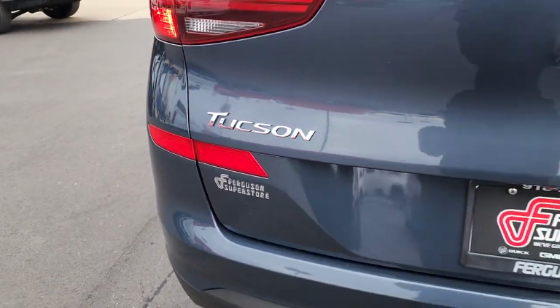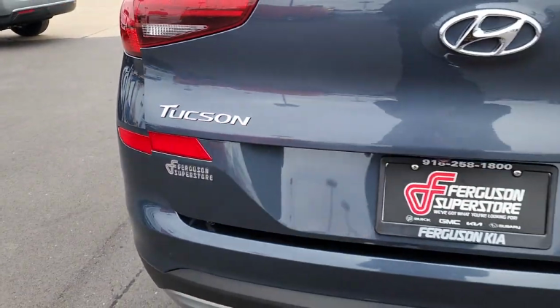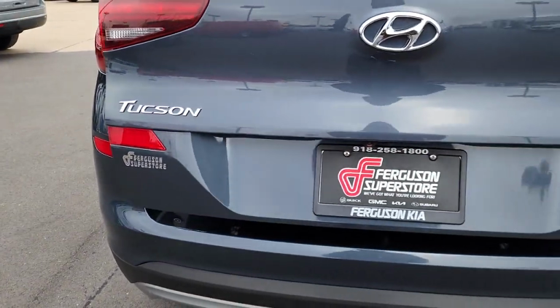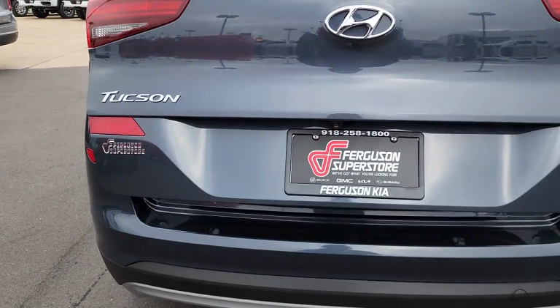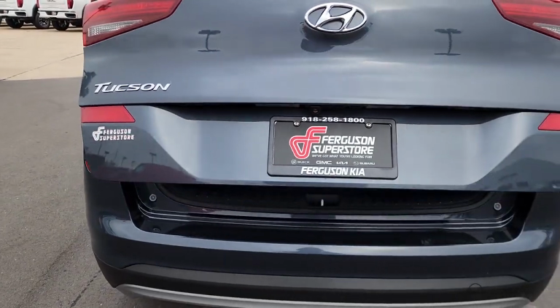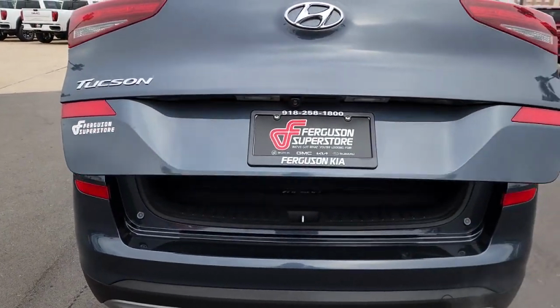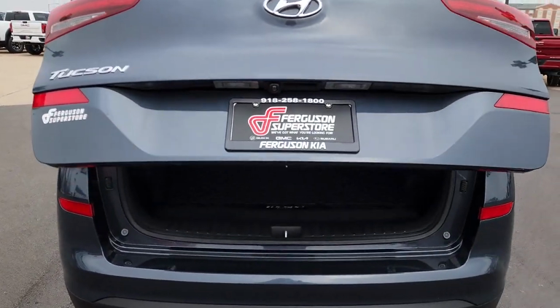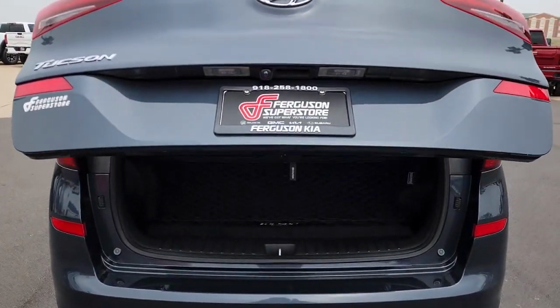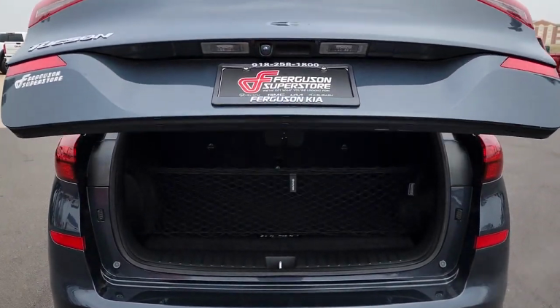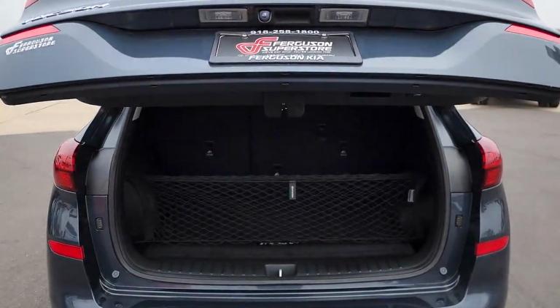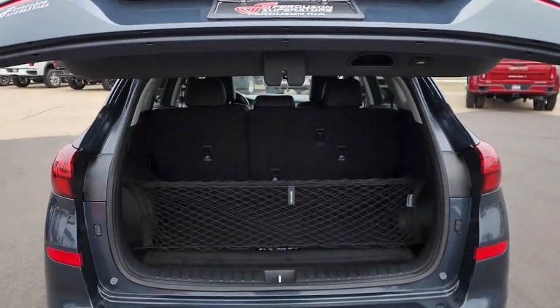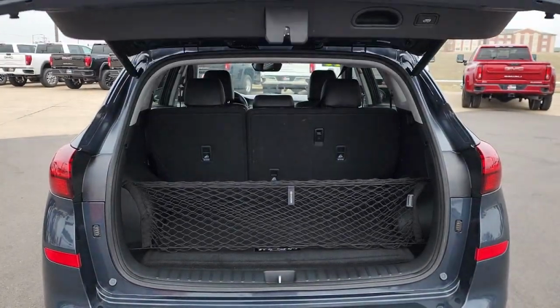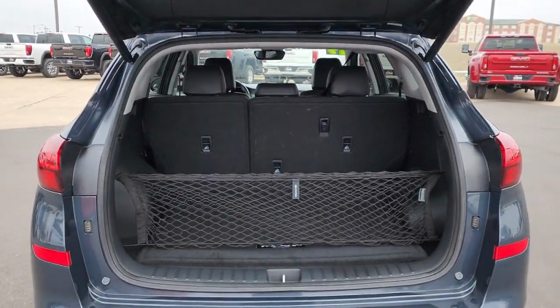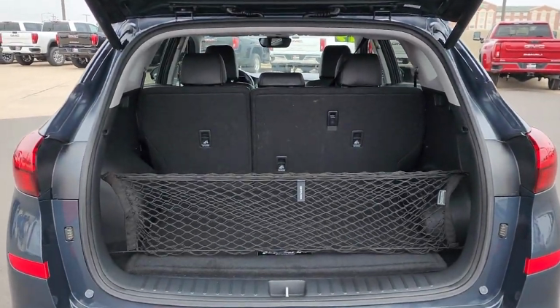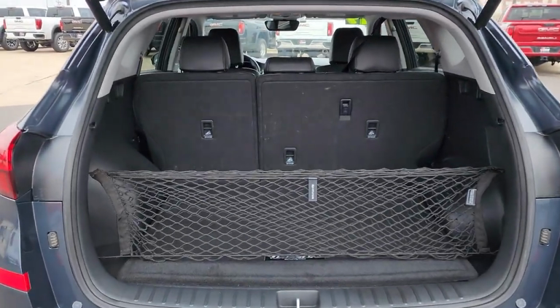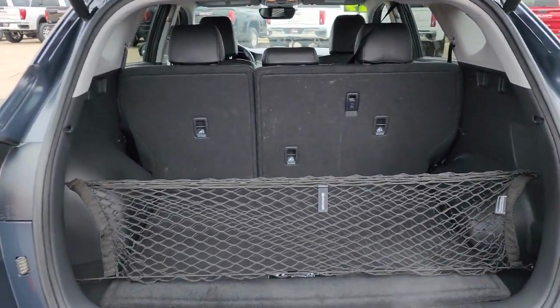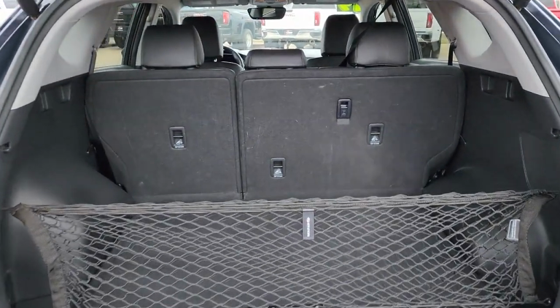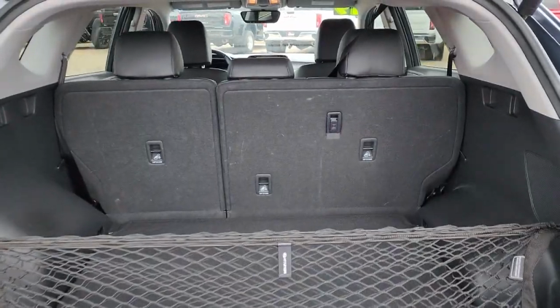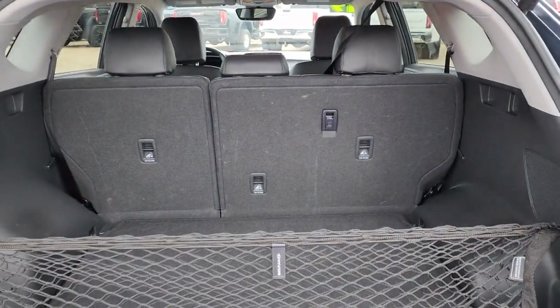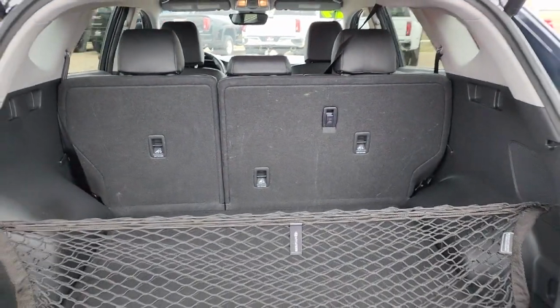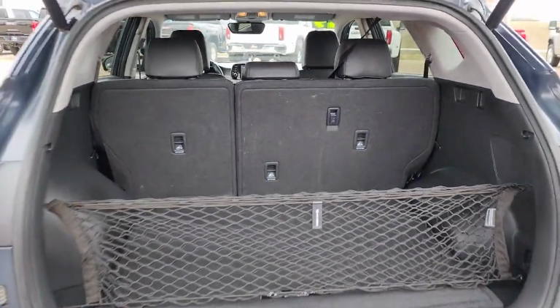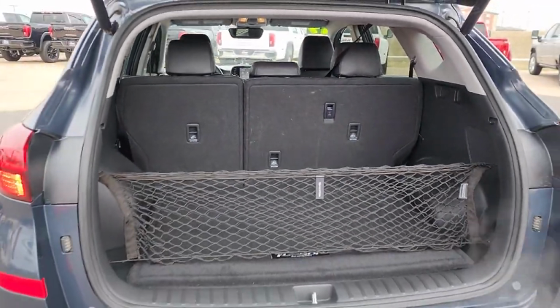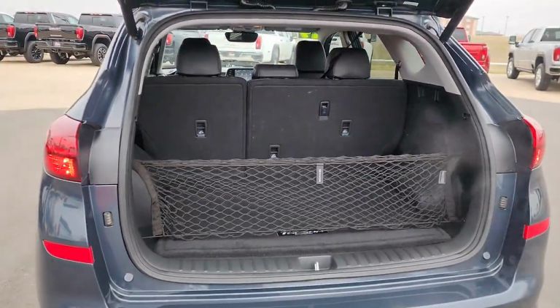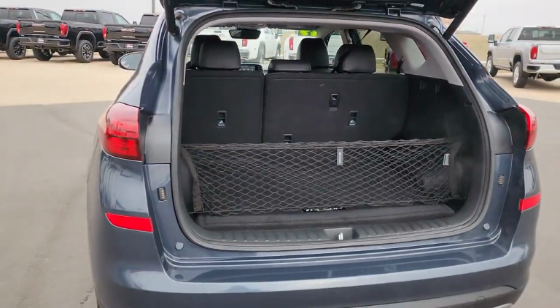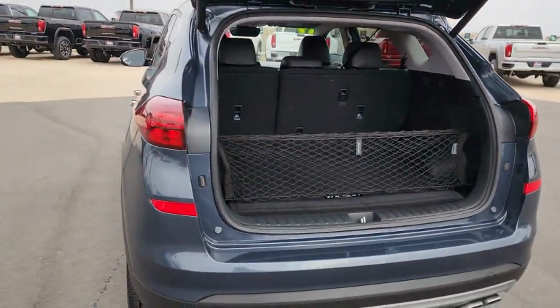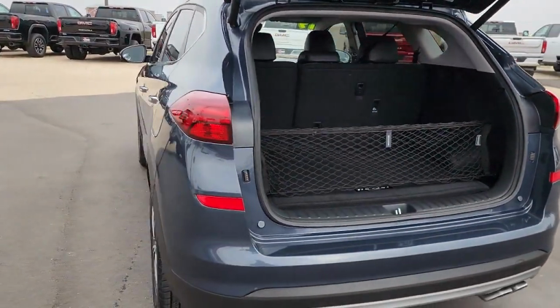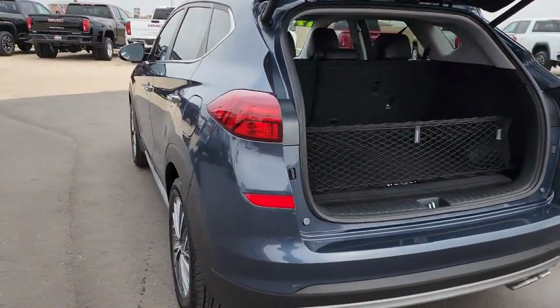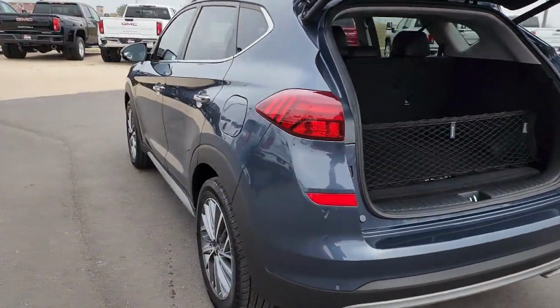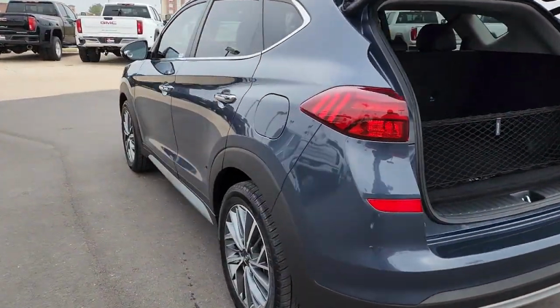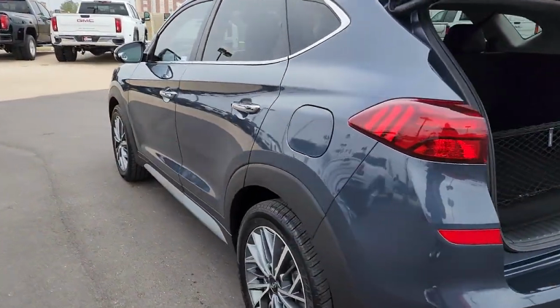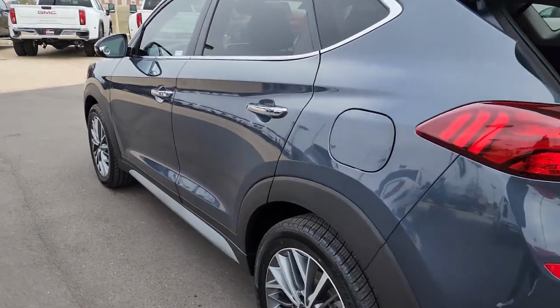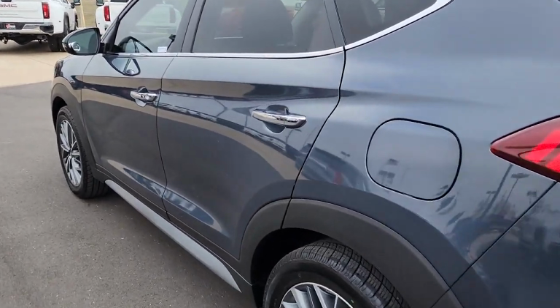Hands-free liftgate, keyless entry, backup camera, heated mirrors, satellite radio, premium sound system, power passenger seat, fog lamps, power liftgate, keyless start.